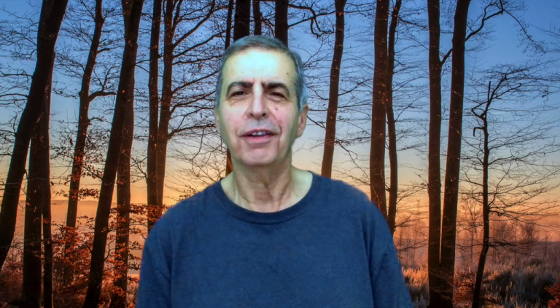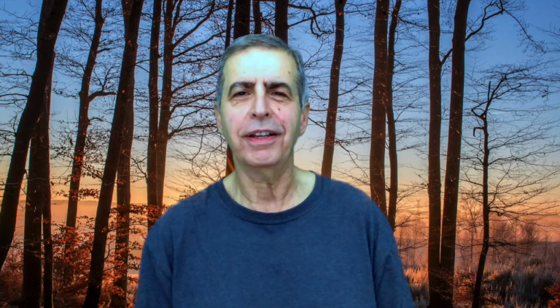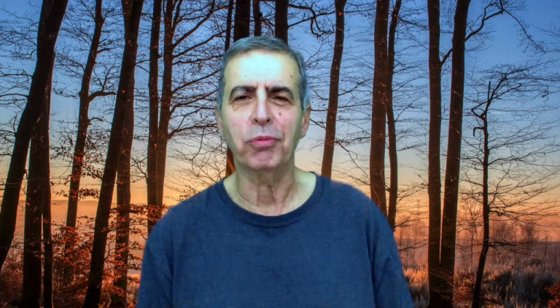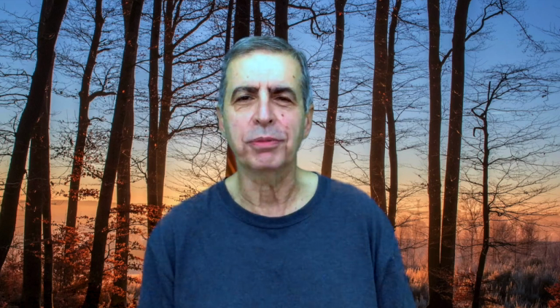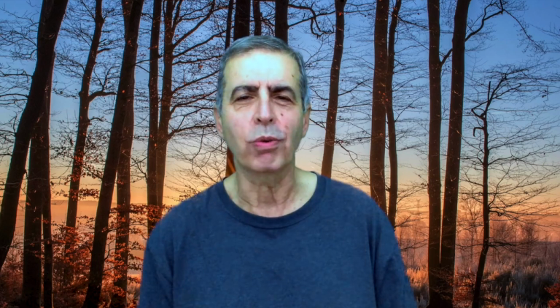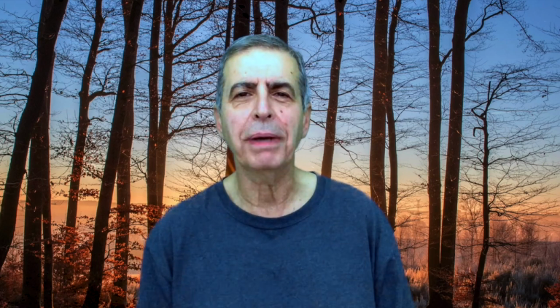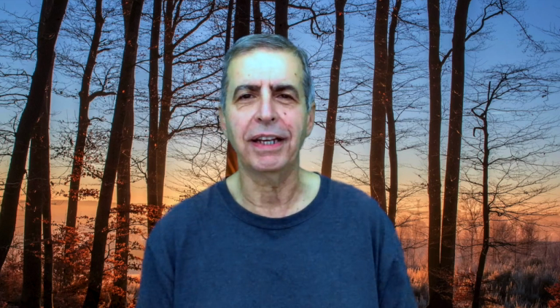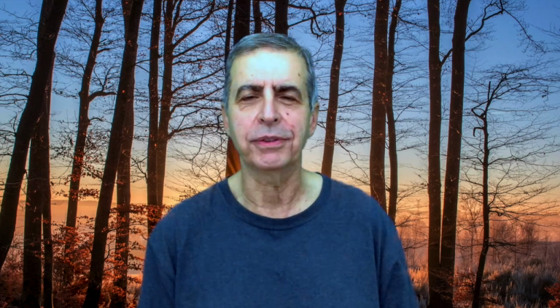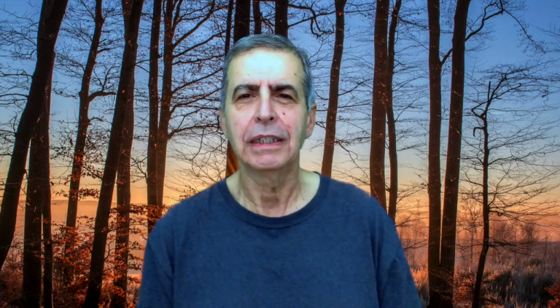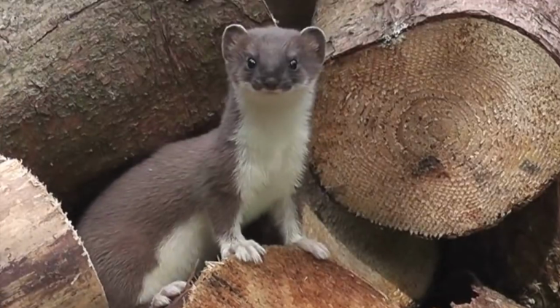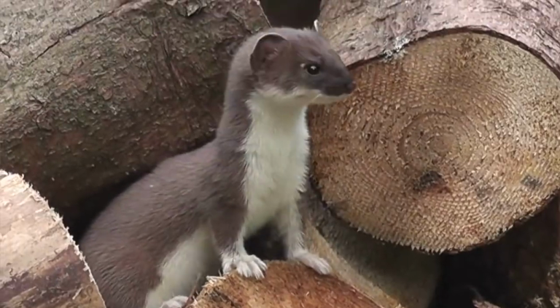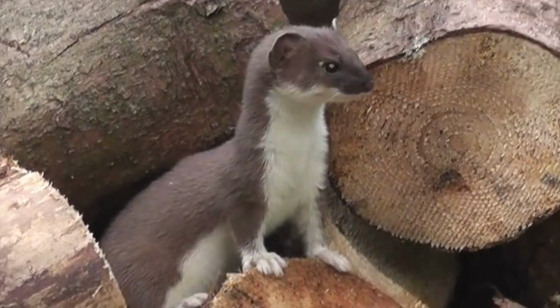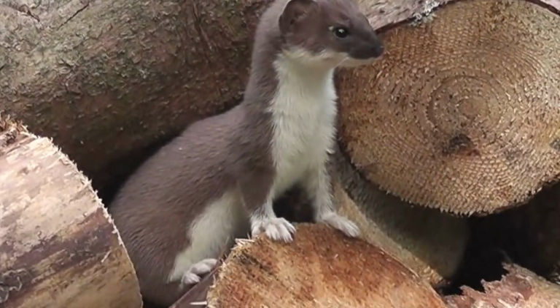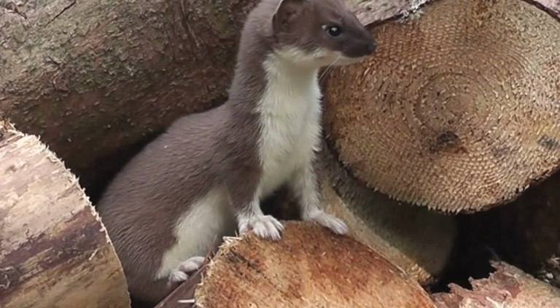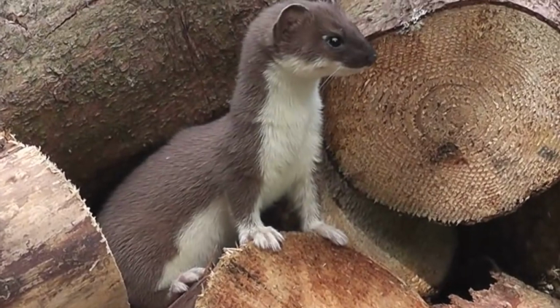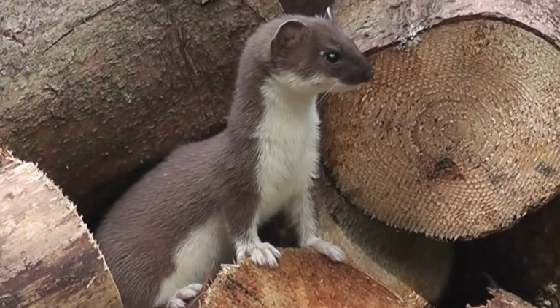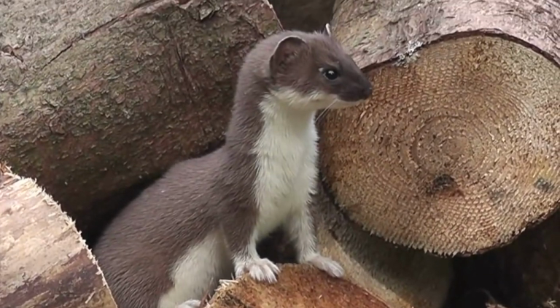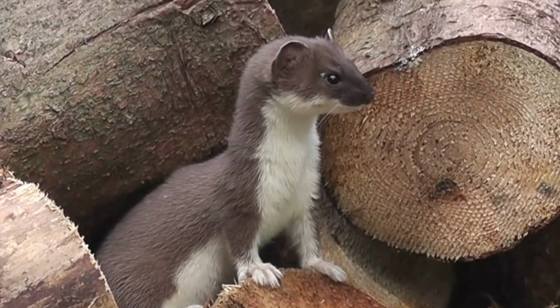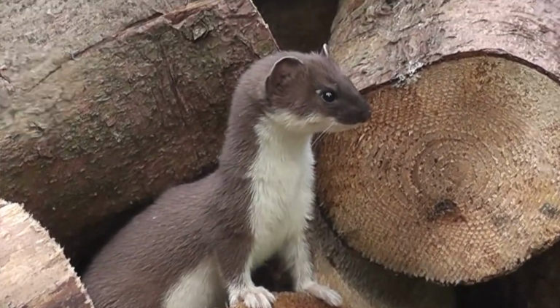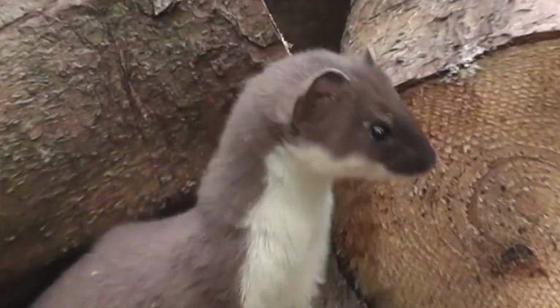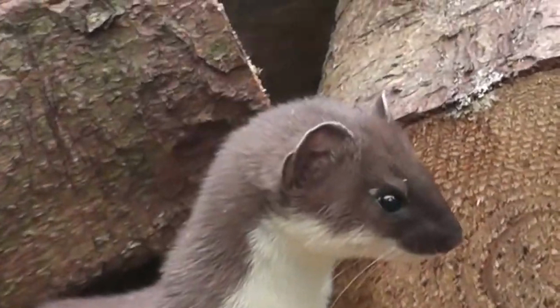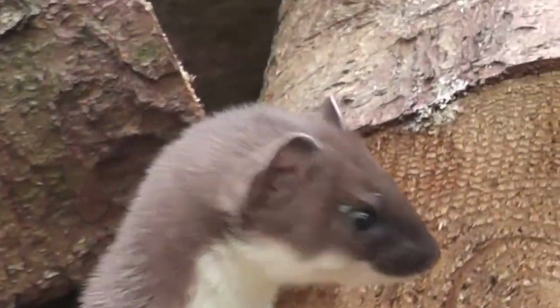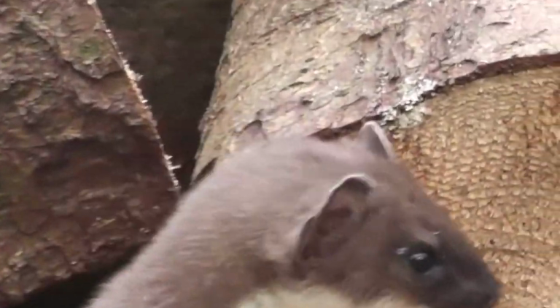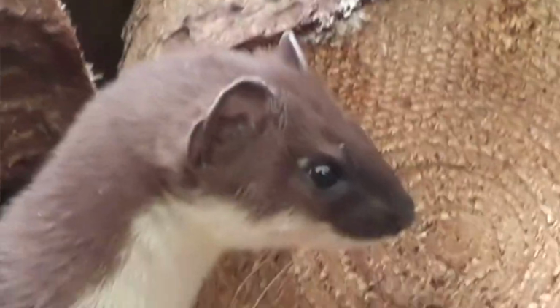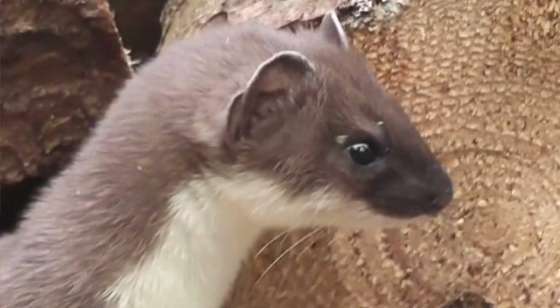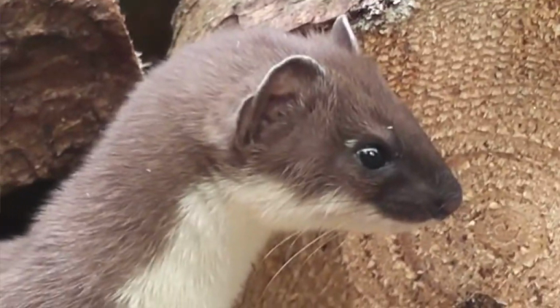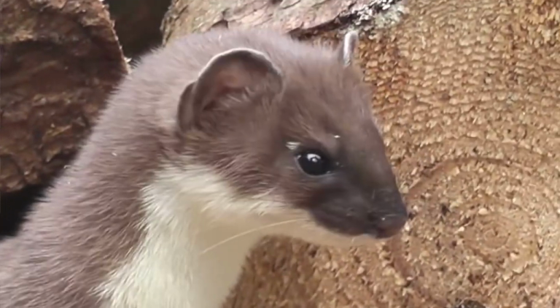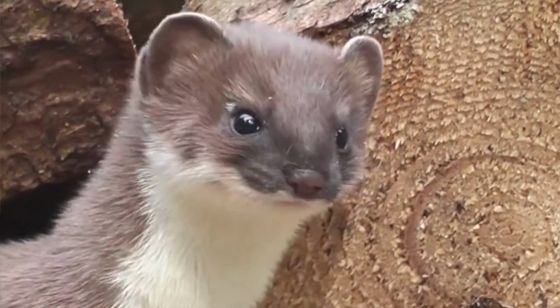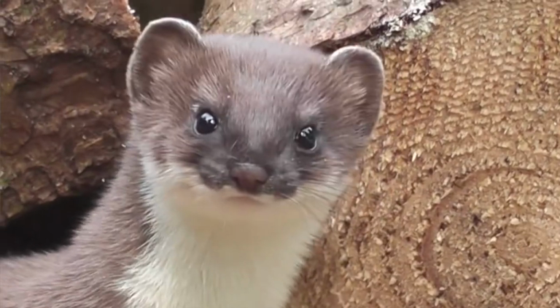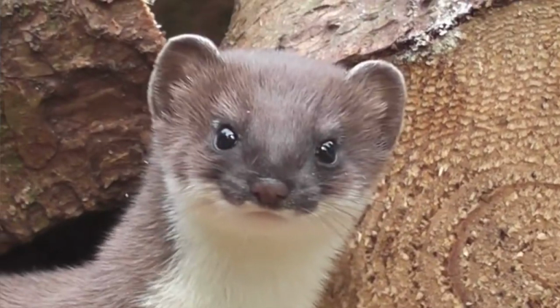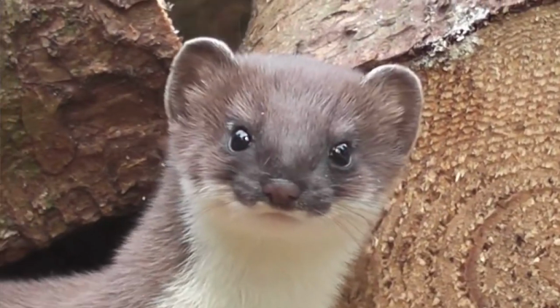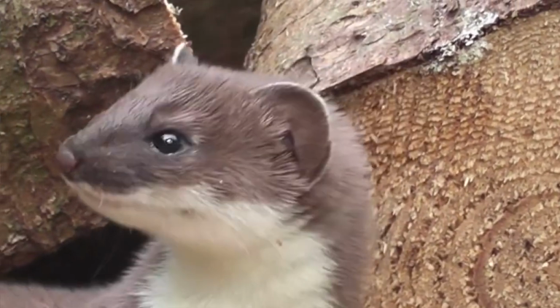Hello friends, and welcome to the World of Powered Animals. Today, we're going to look at the weasels. There are 17 types of weasels in the world, which also includes minks, polecats, and ferrets.